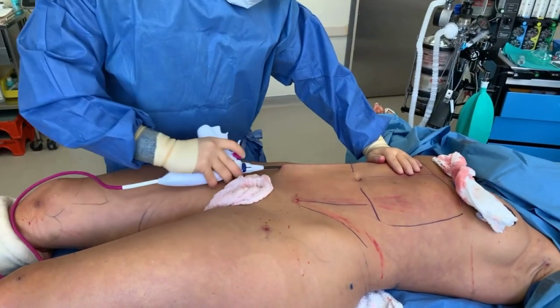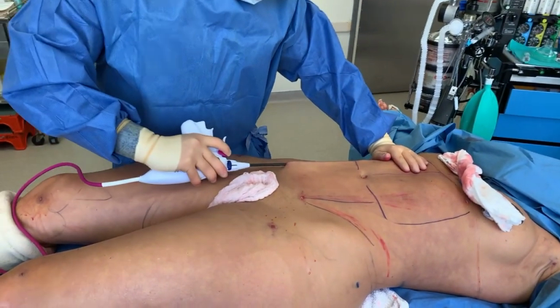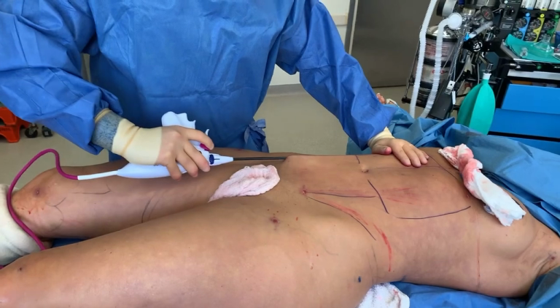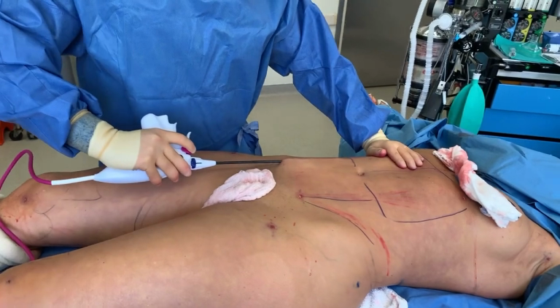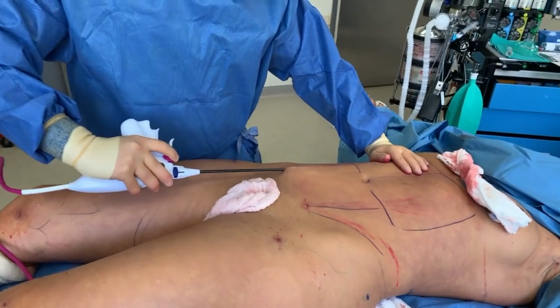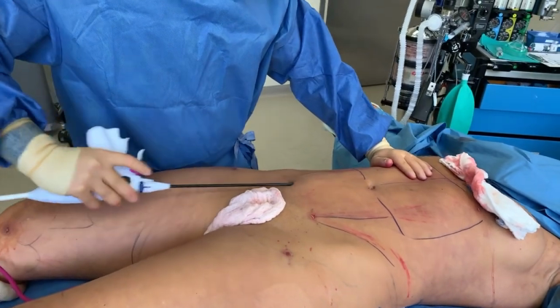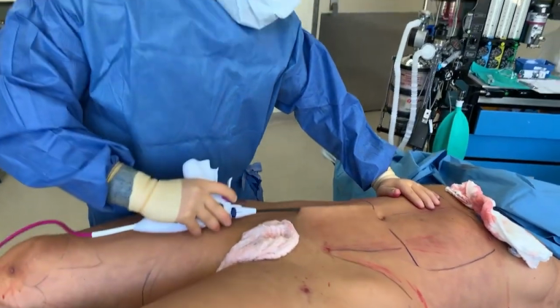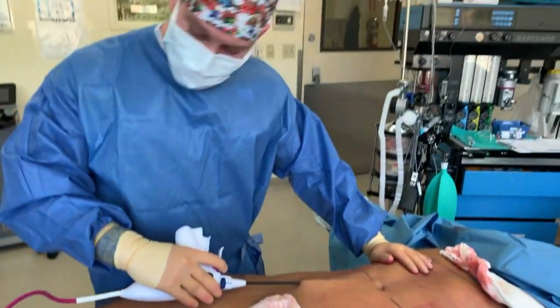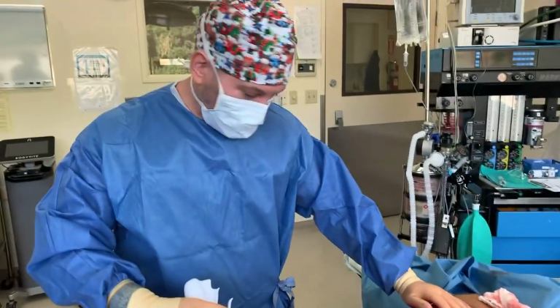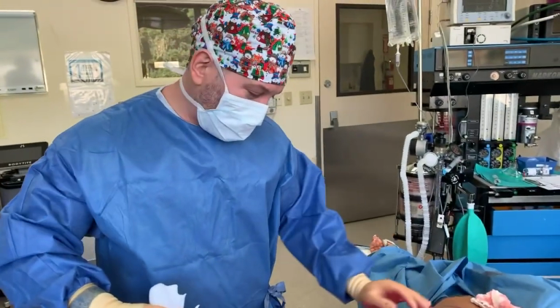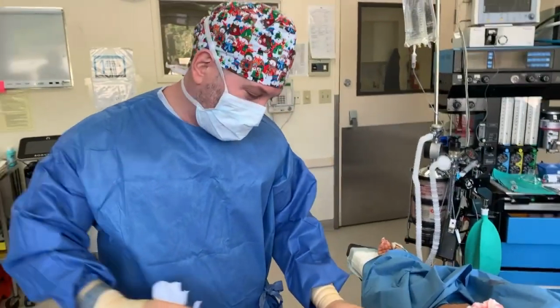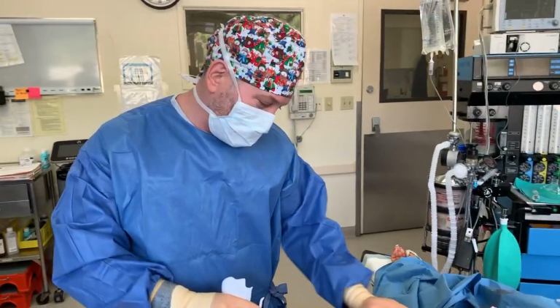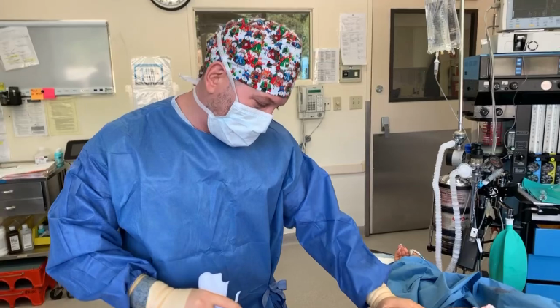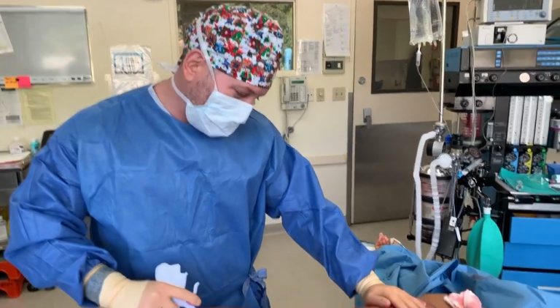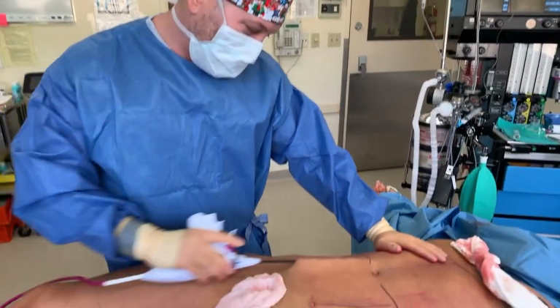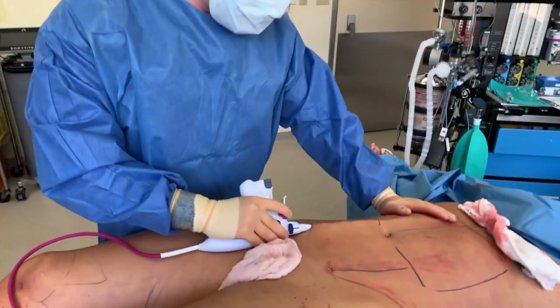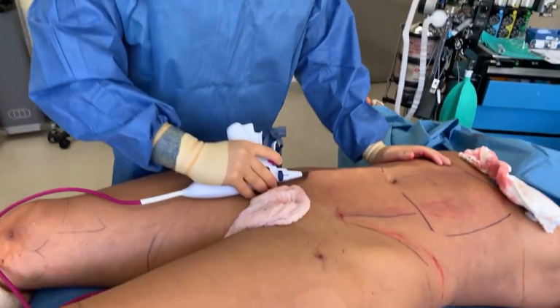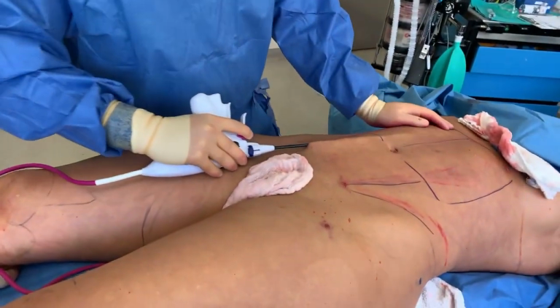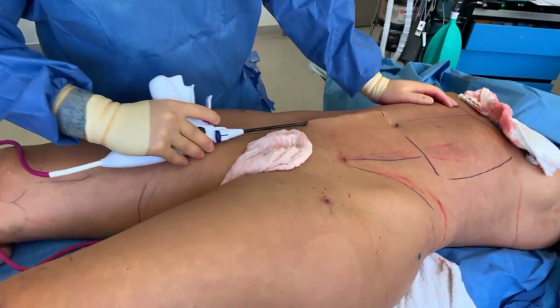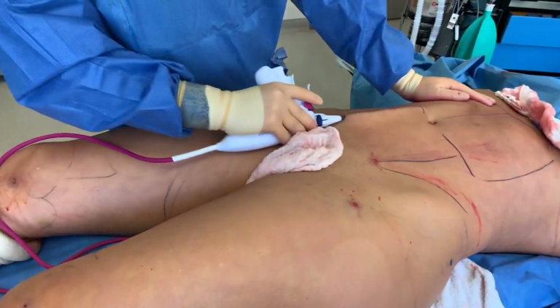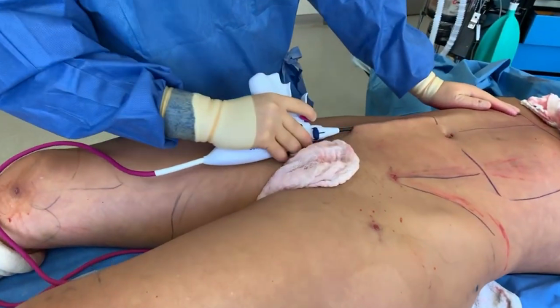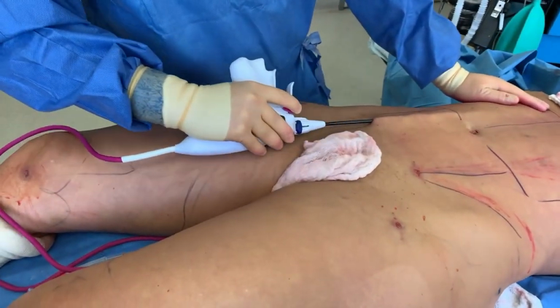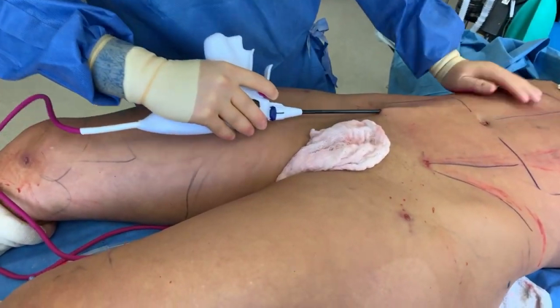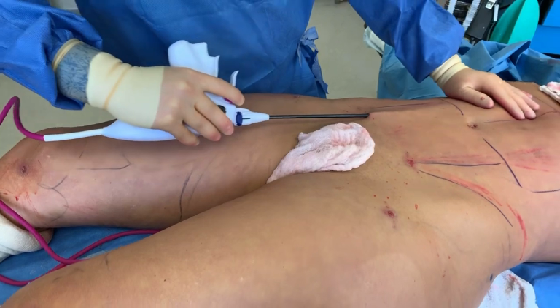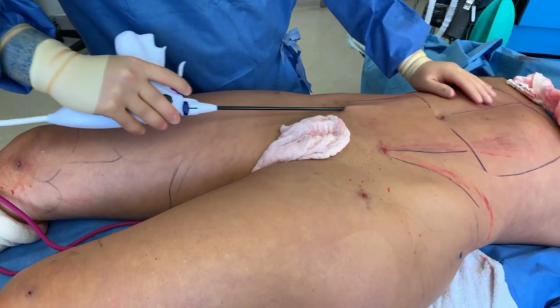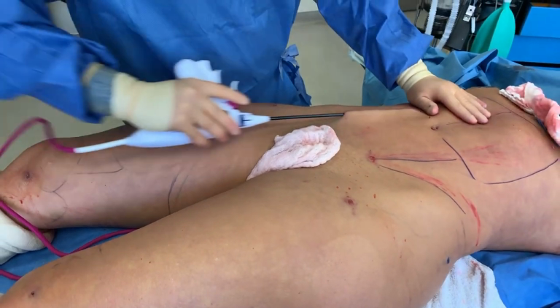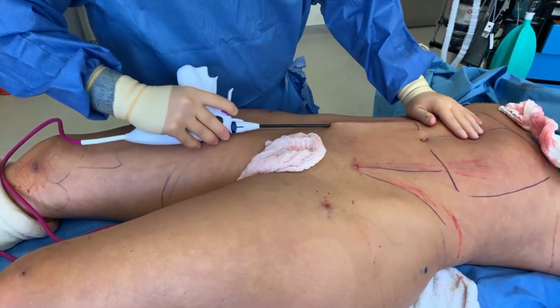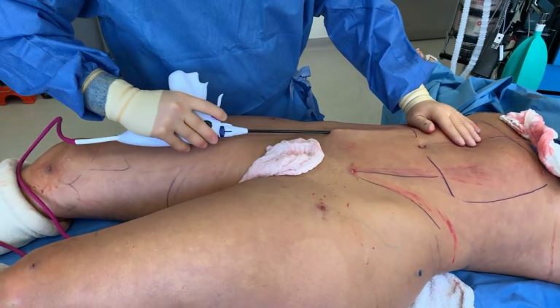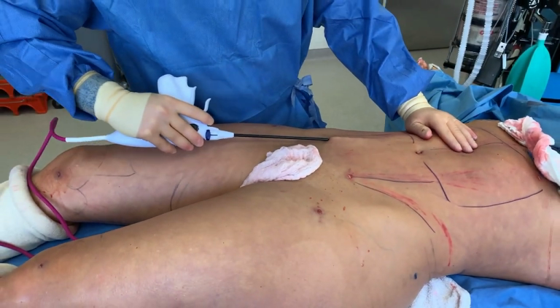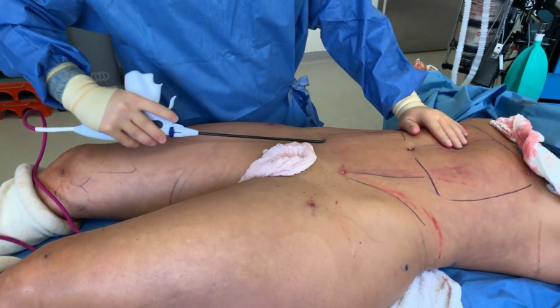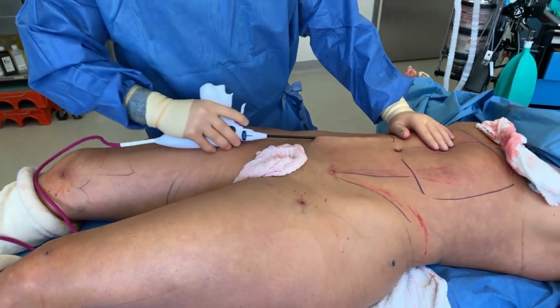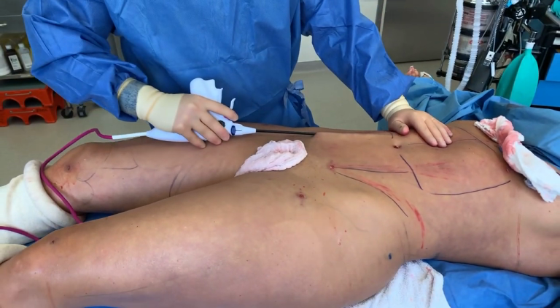They're asking can you do this on the lower legs and ankles? We did — check my Instagram TV. We did that a couple weeks ago and posted it many times. Very few people know how to do that; it's one of the things that I do.